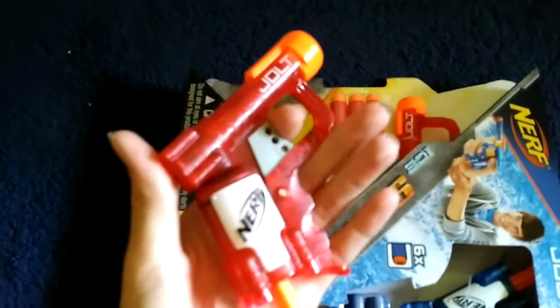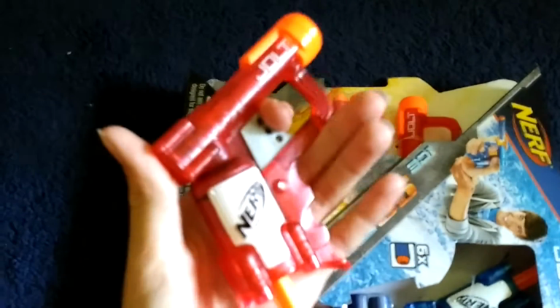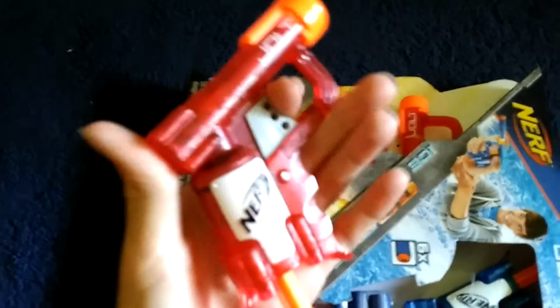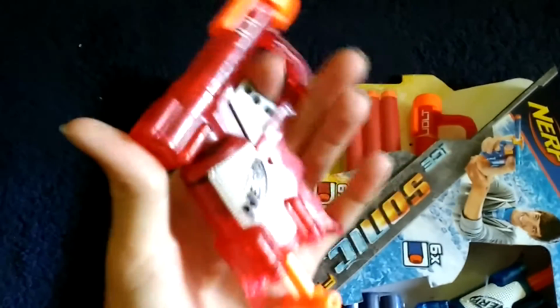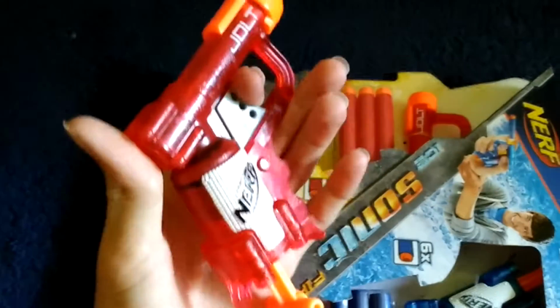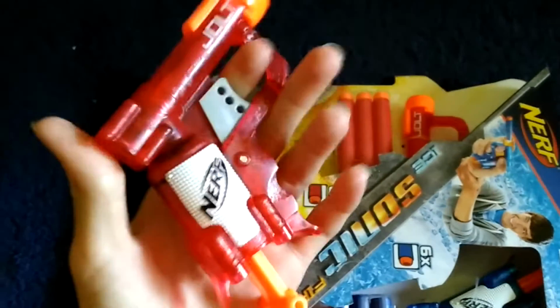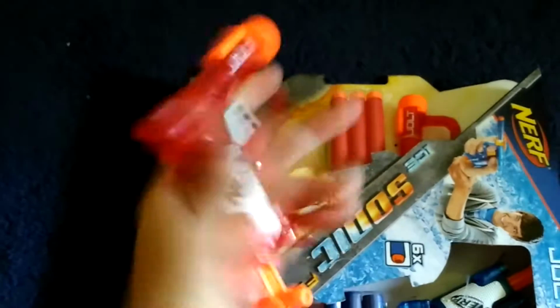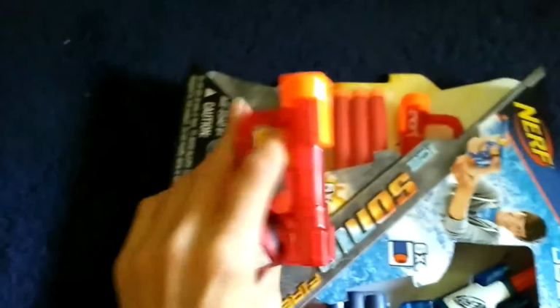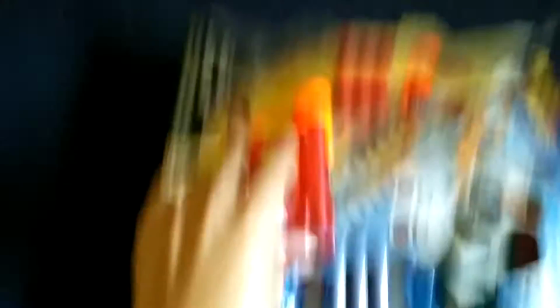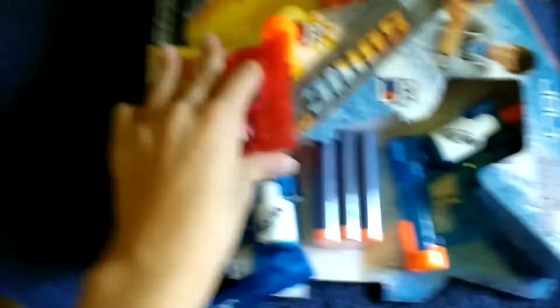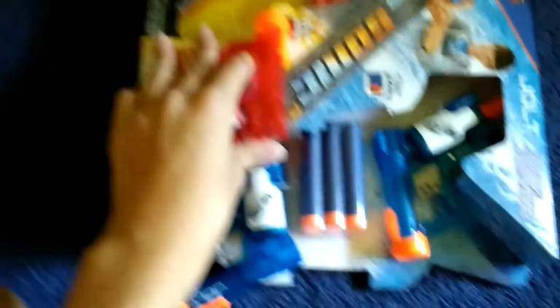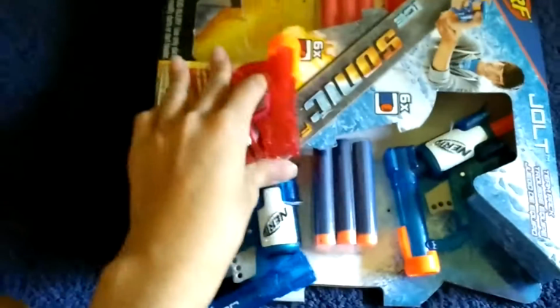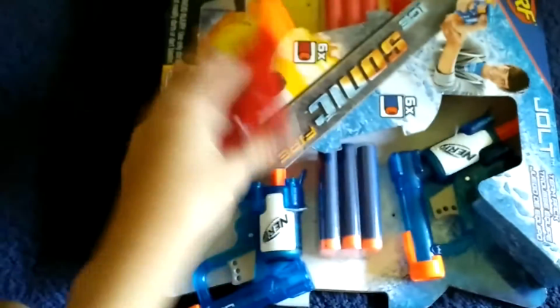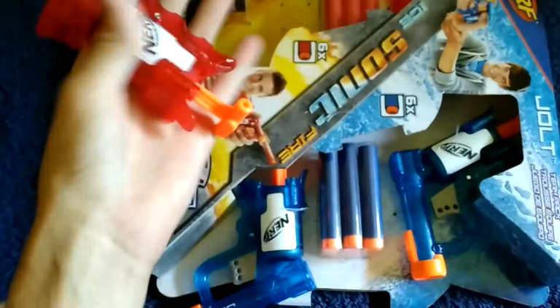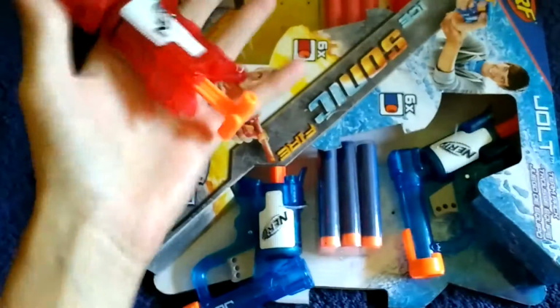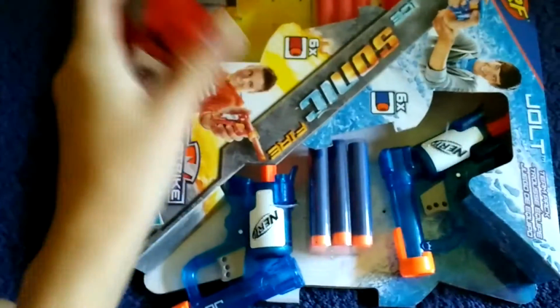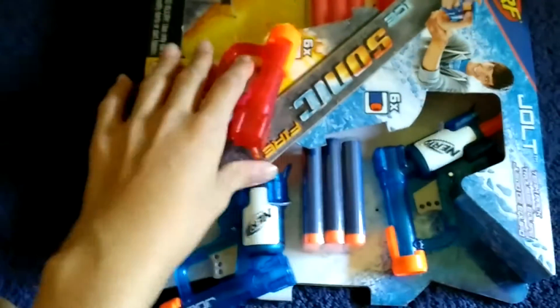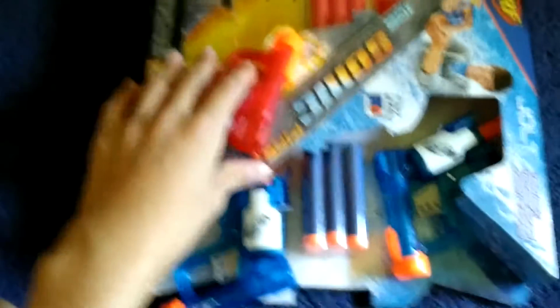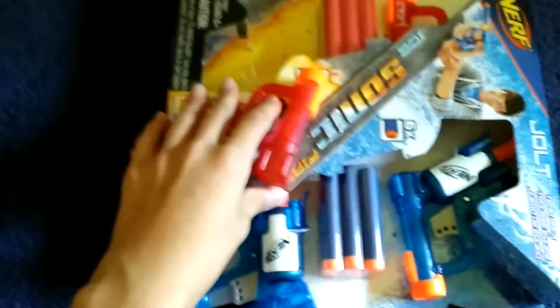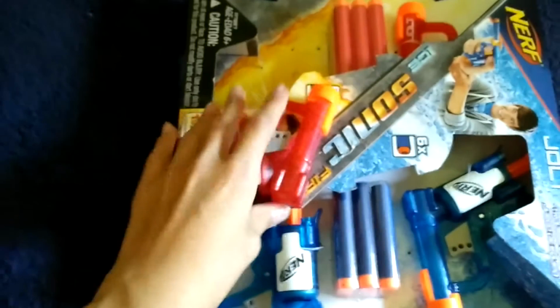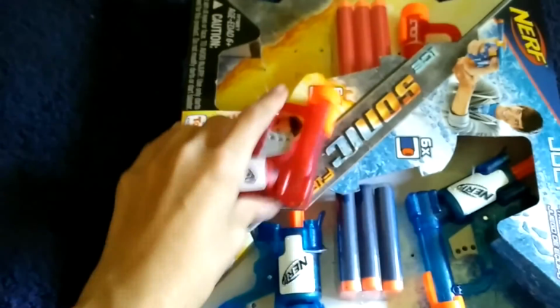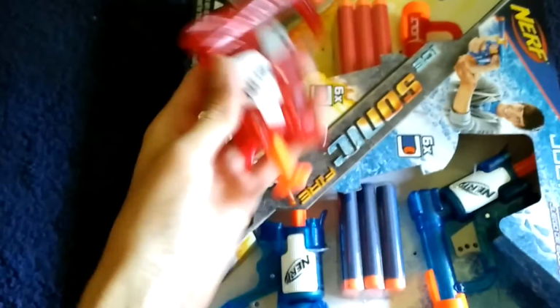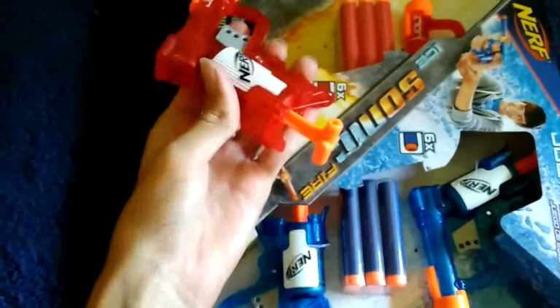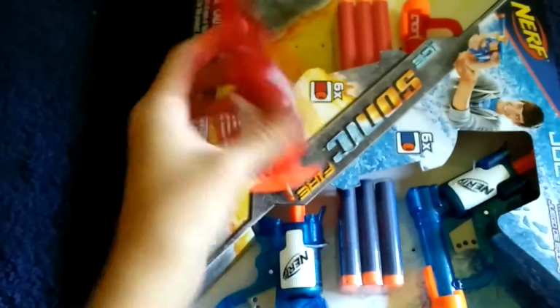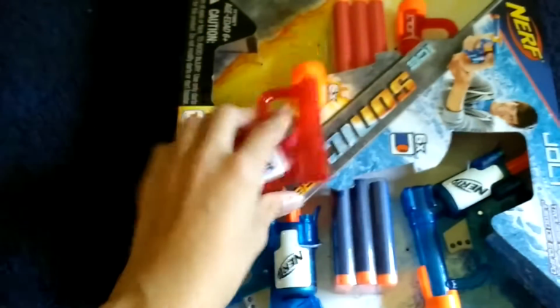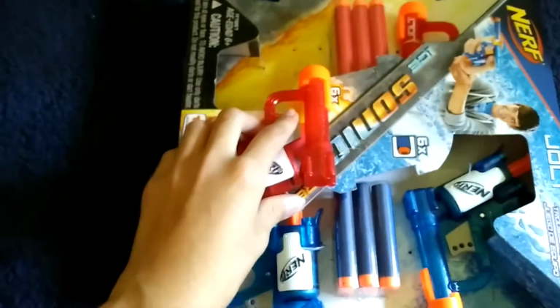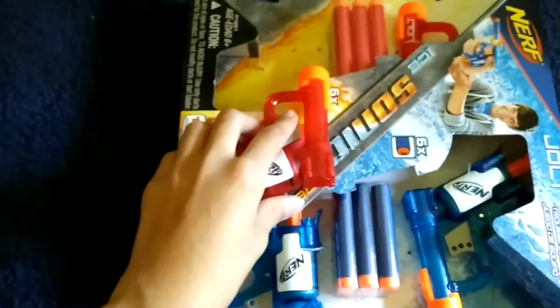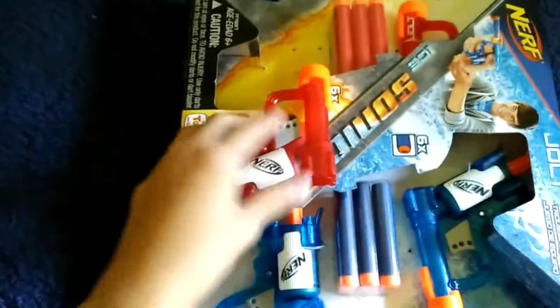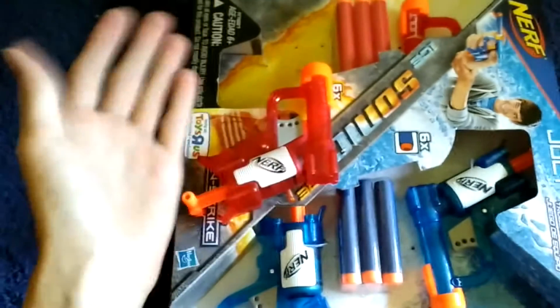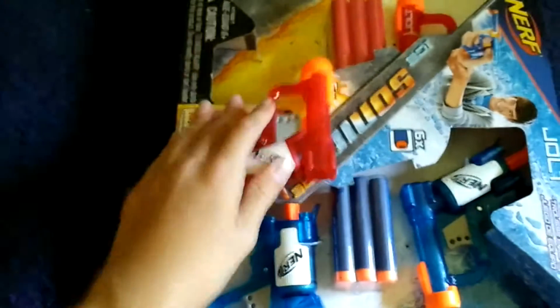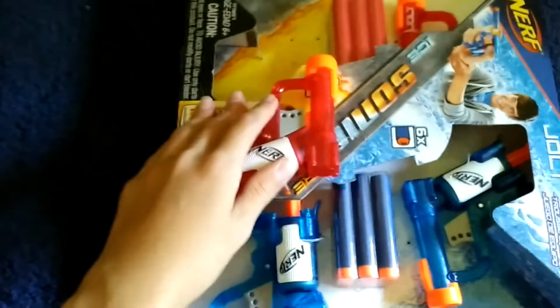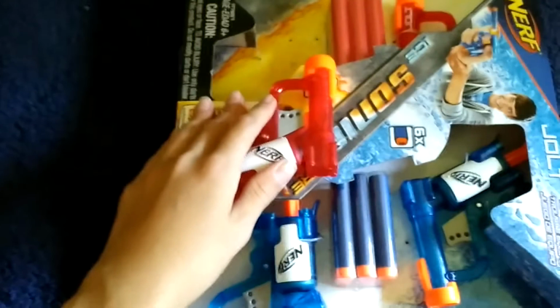It's not that cheap for this. $16 — I mean, you have 4 blasters. Not that great of a deal.